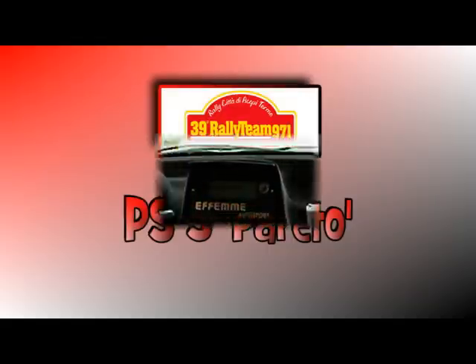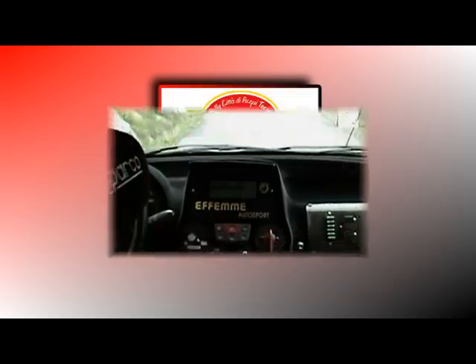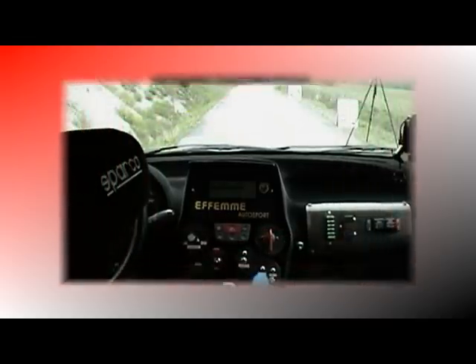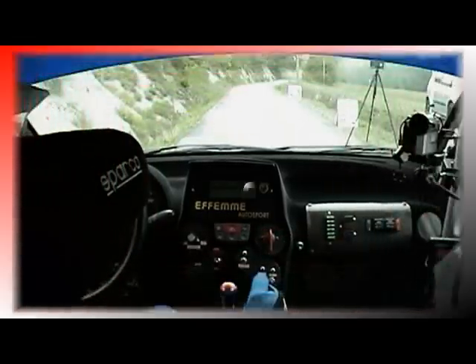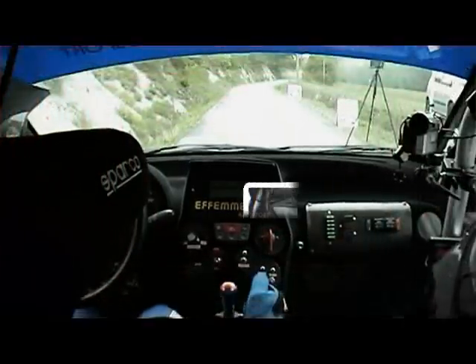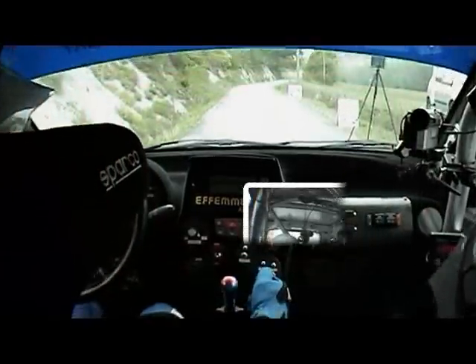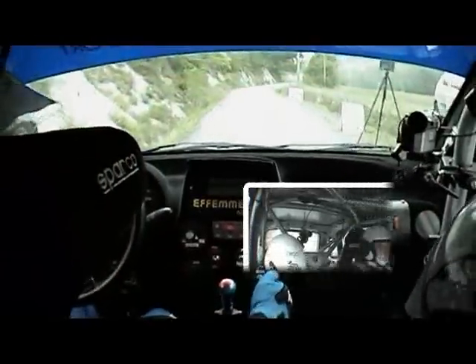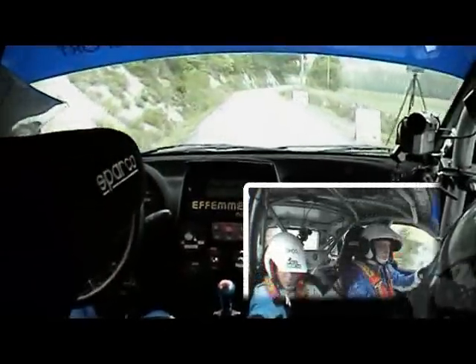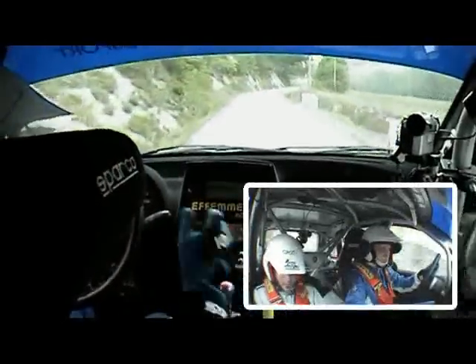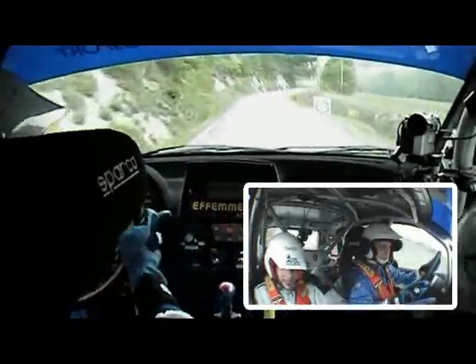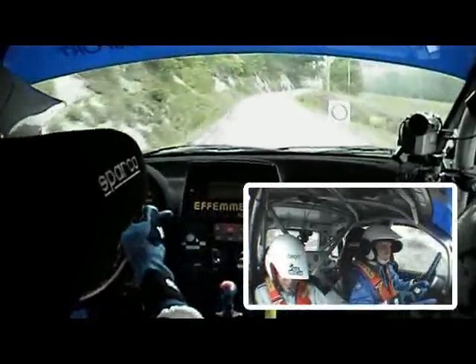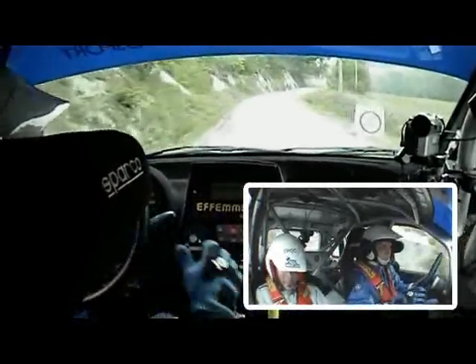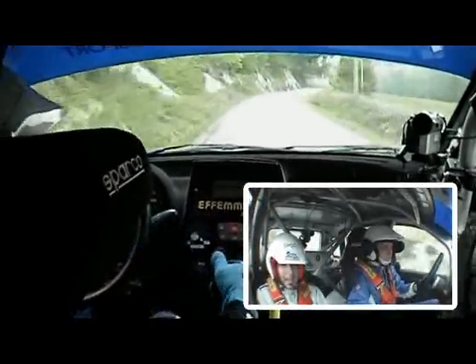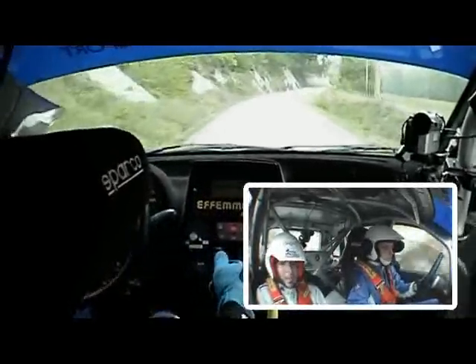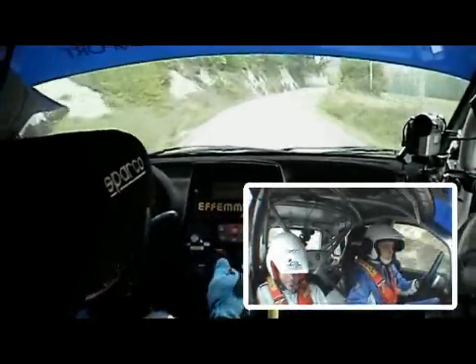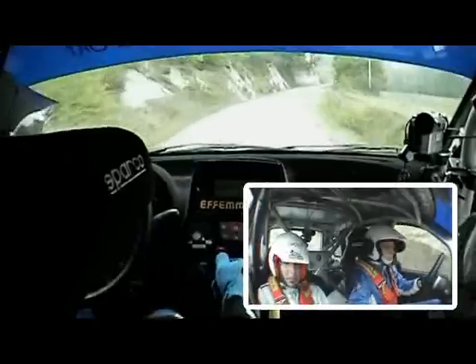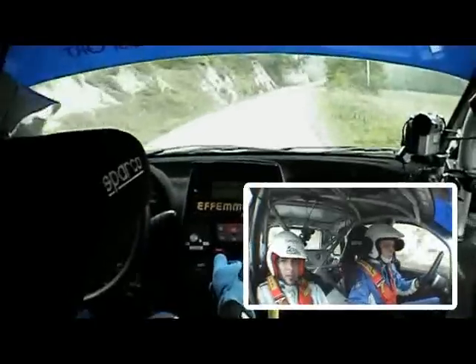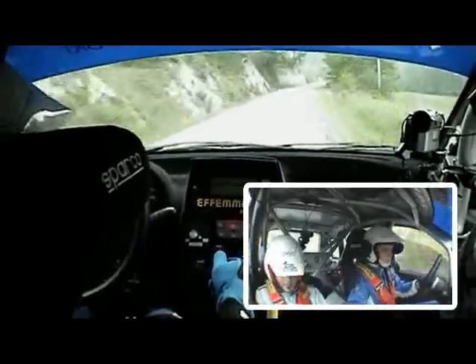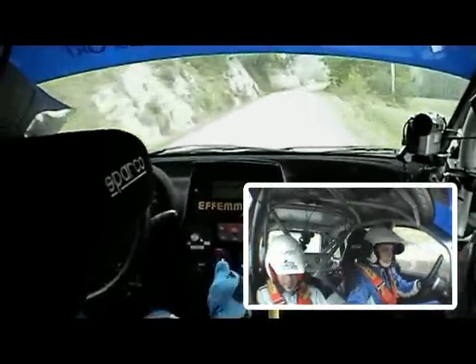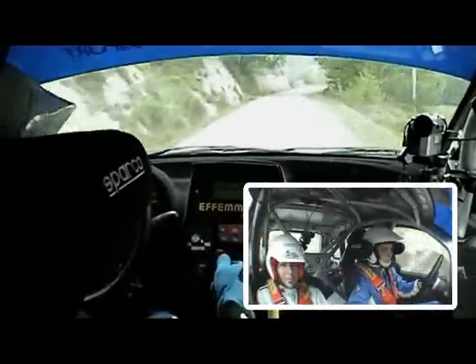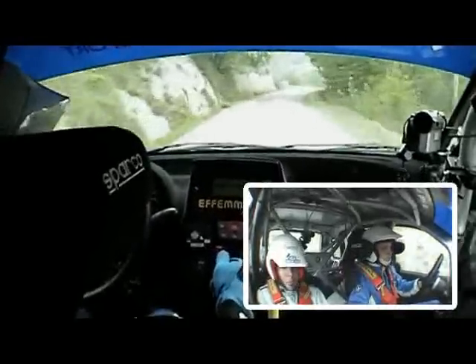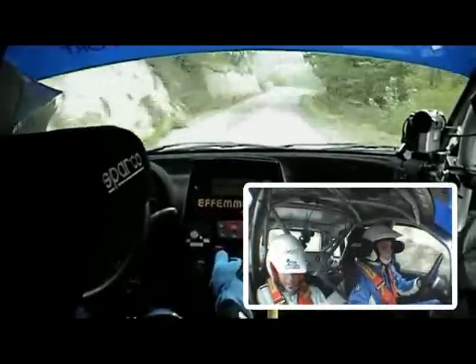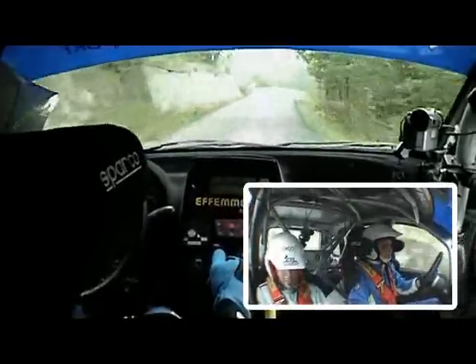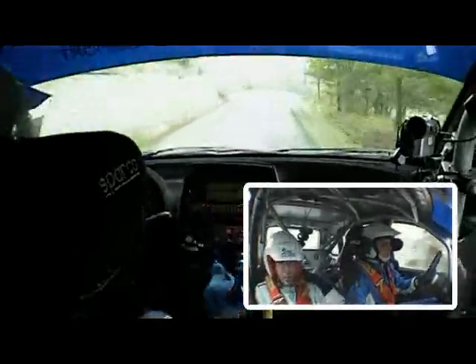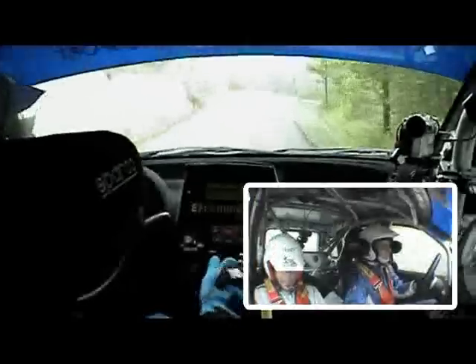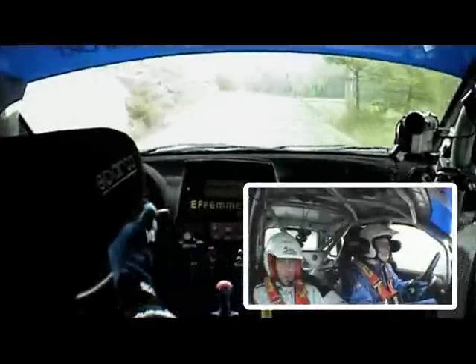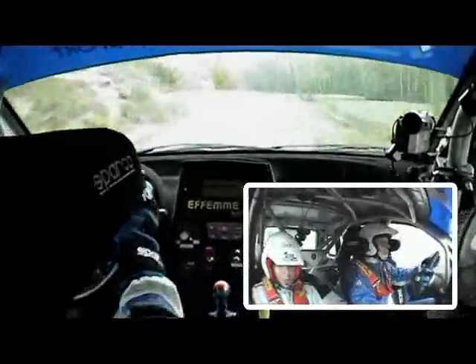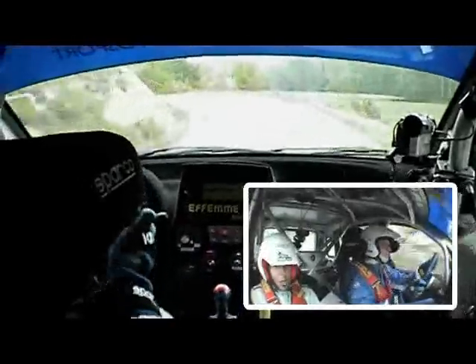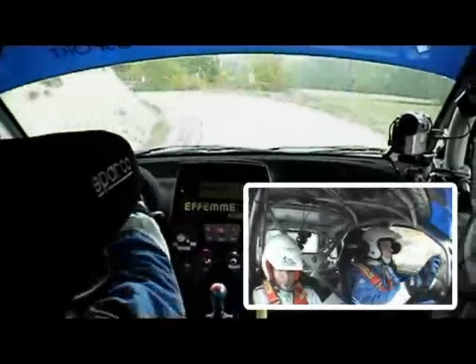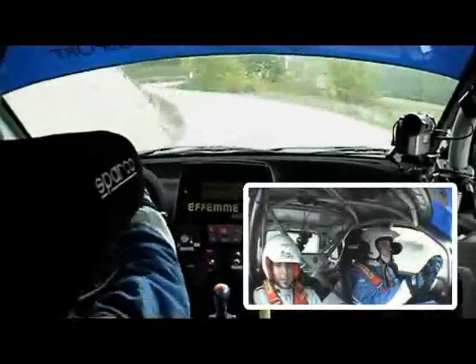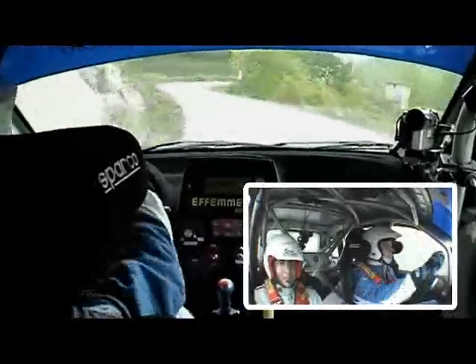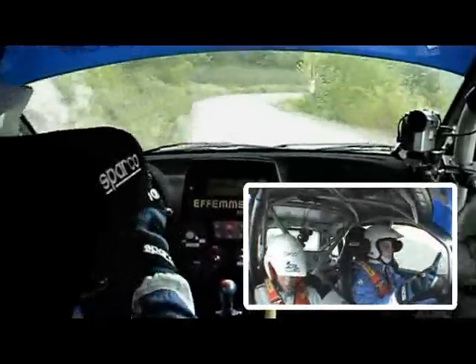3, 2, 1, vai! 30, destra 6 due tempi, in sinistra 4 sporca, e destra 4 no, destra 4 no.